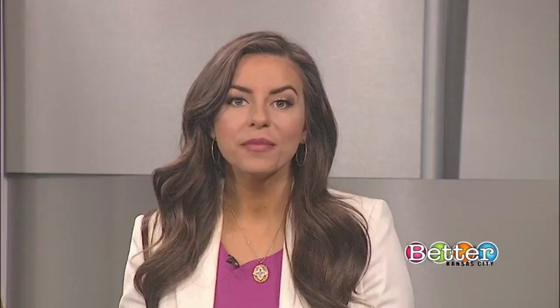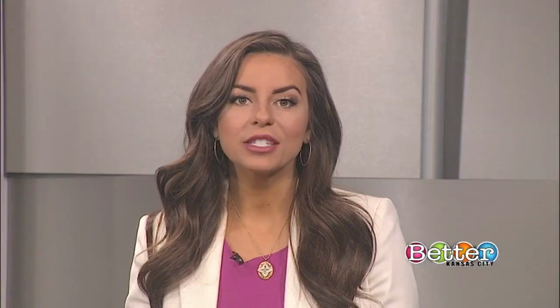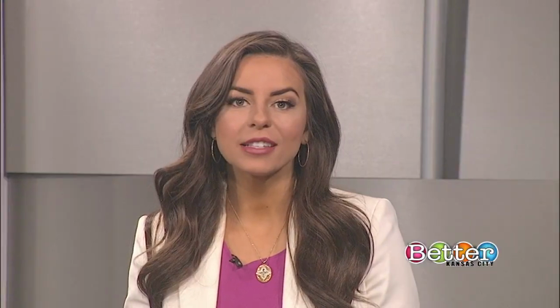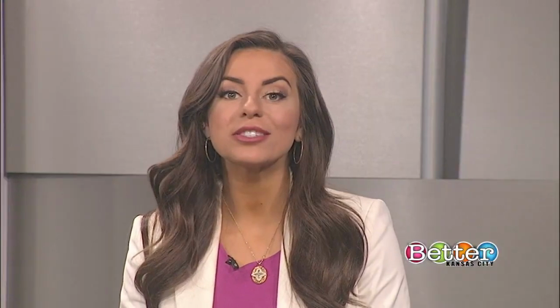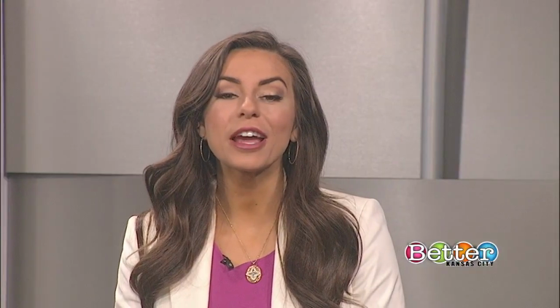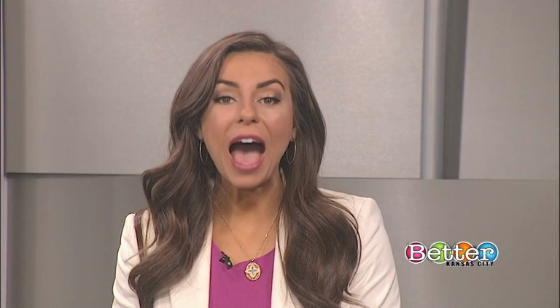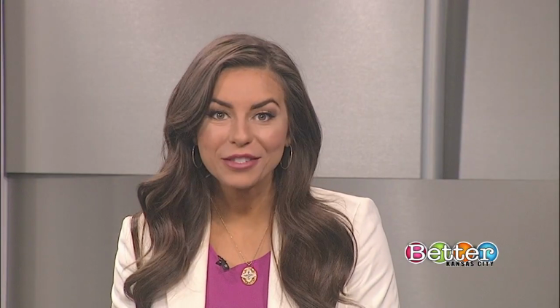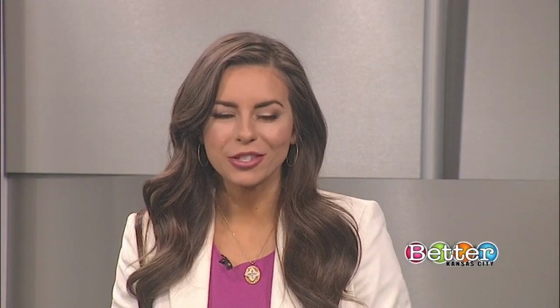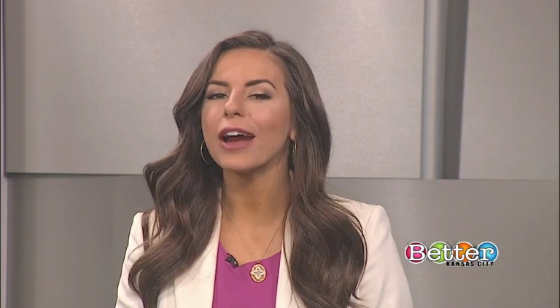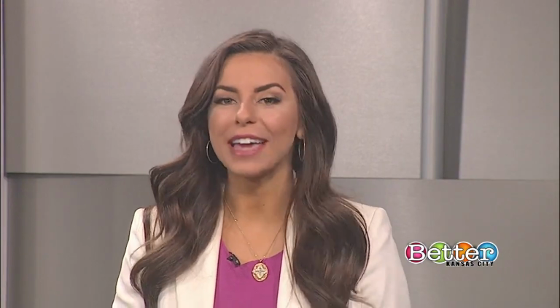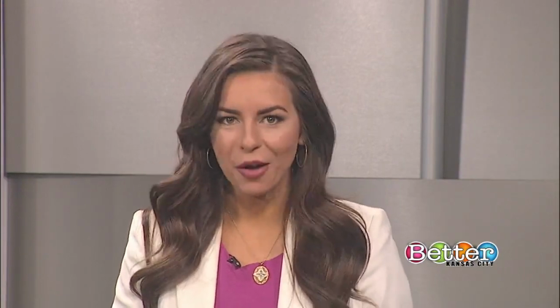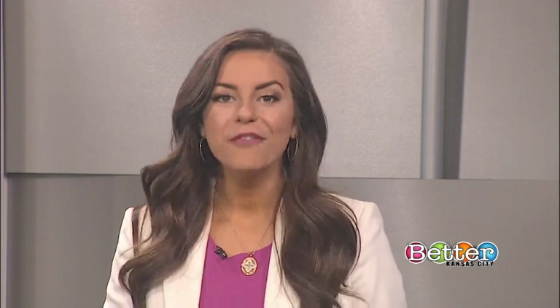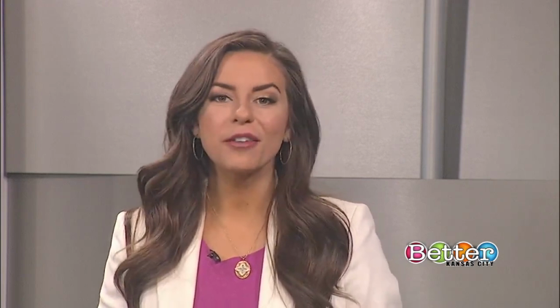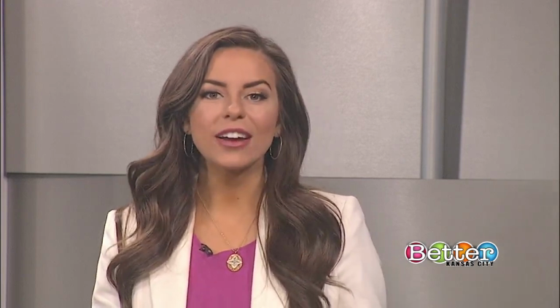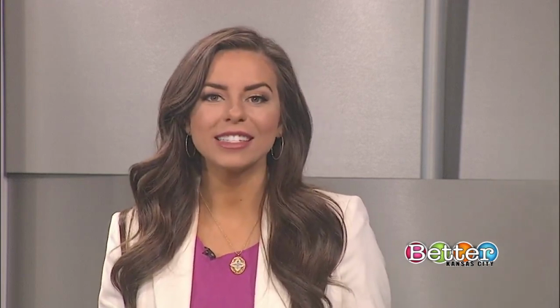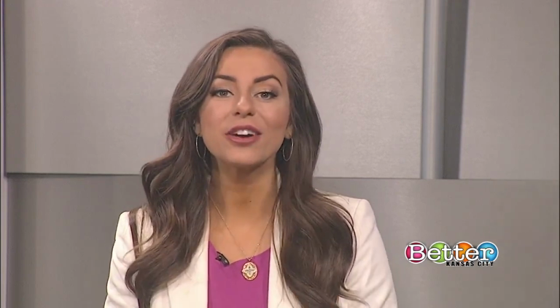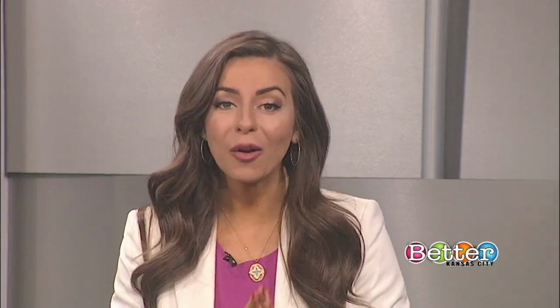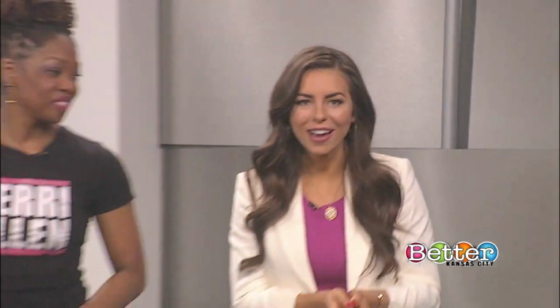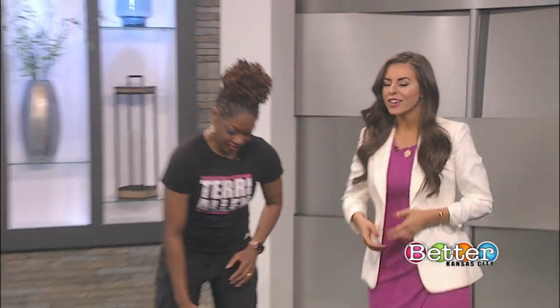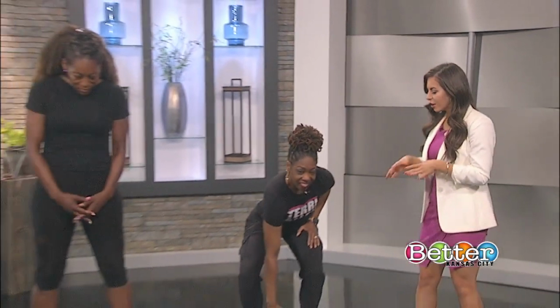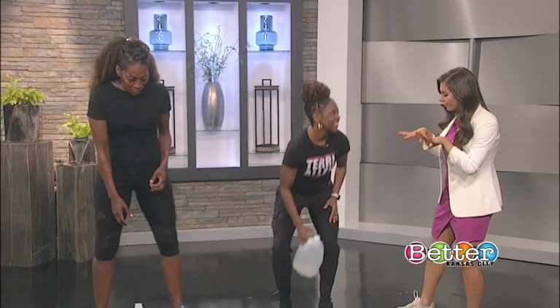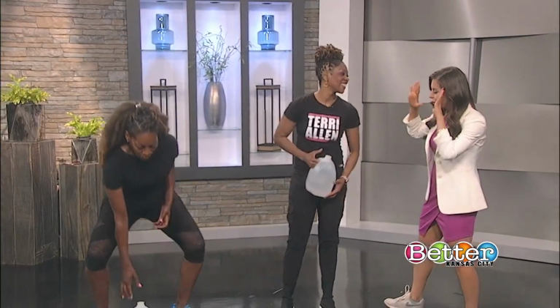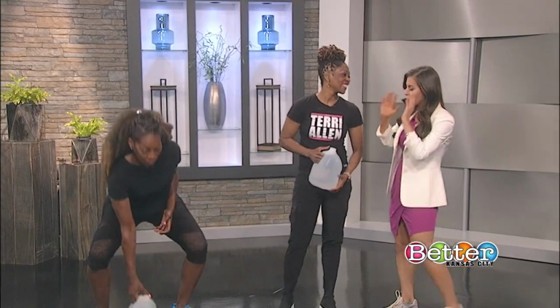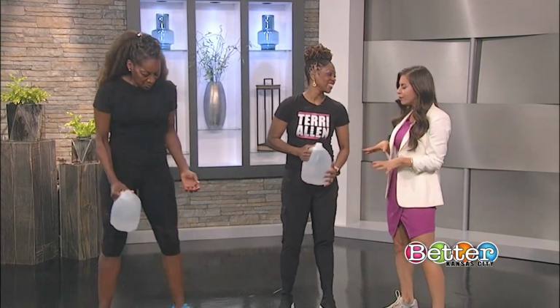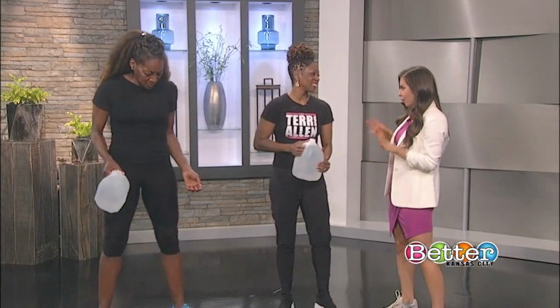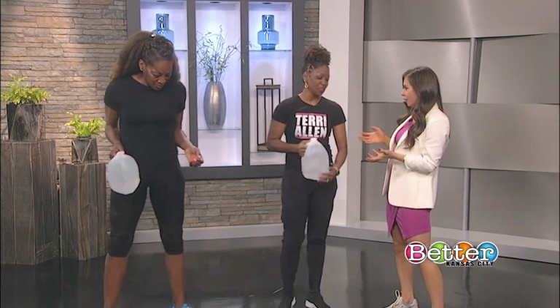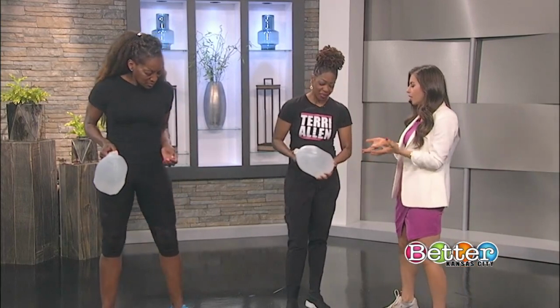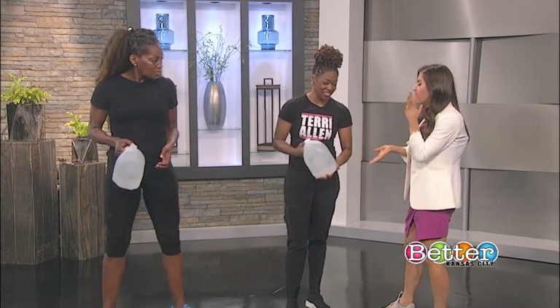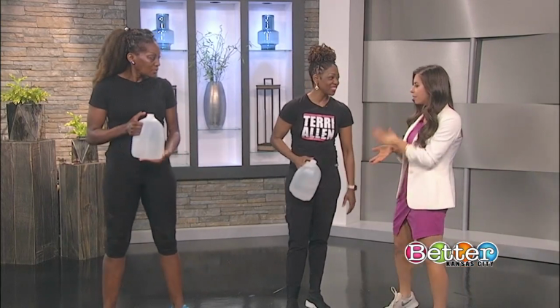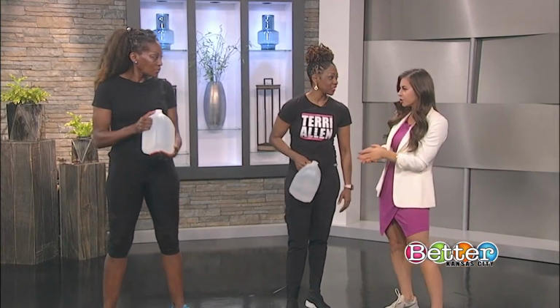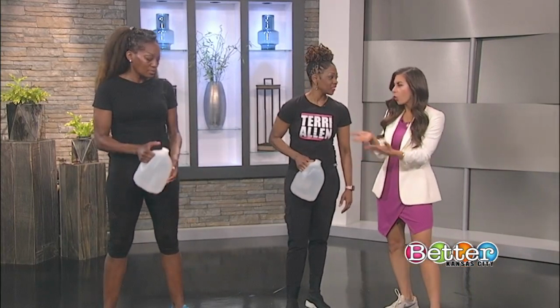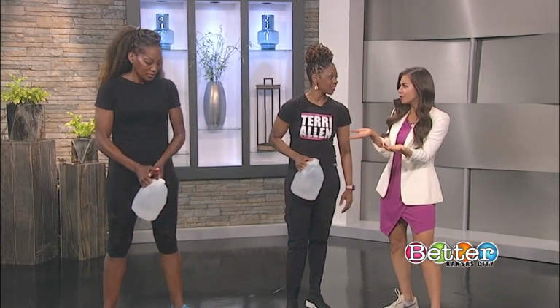From deadlifts to presses, you can strength train without lifting weights — just grab a gallon of water. Fitness motivator Terry Allen is here to show us how it's done. We've got some great drinking water here. What is one of the main pushes to why you'd use this?